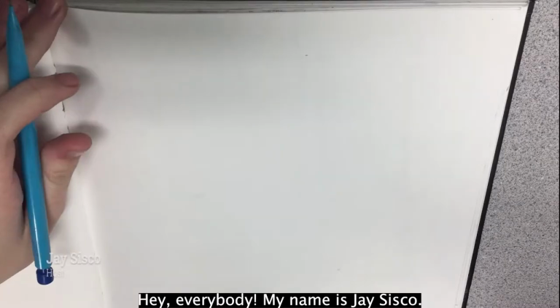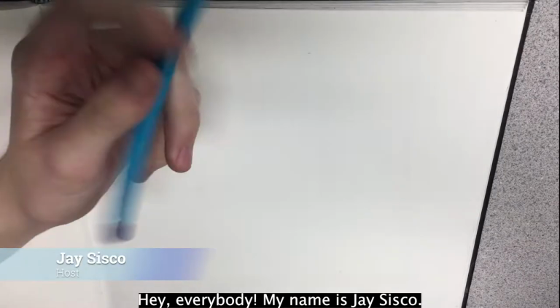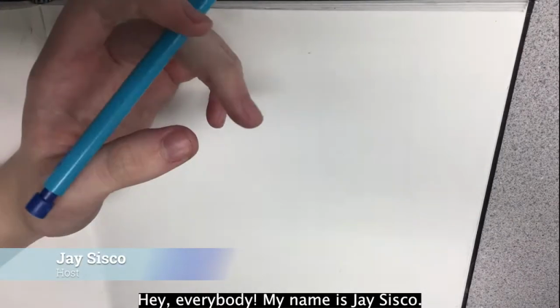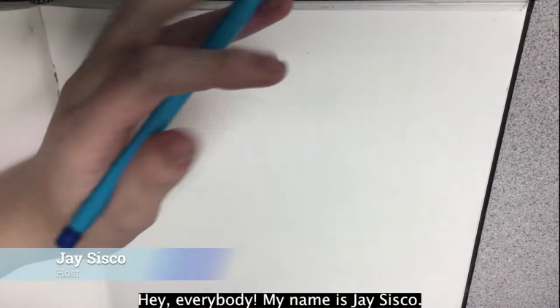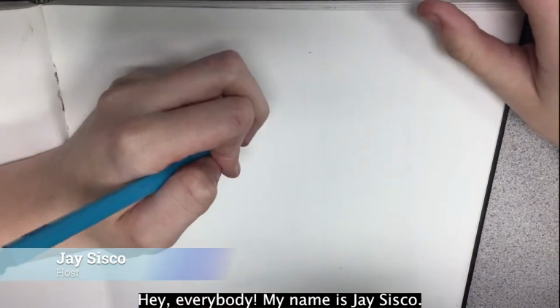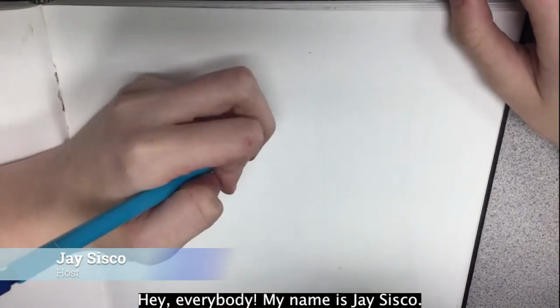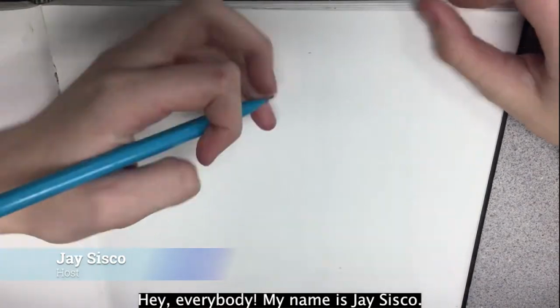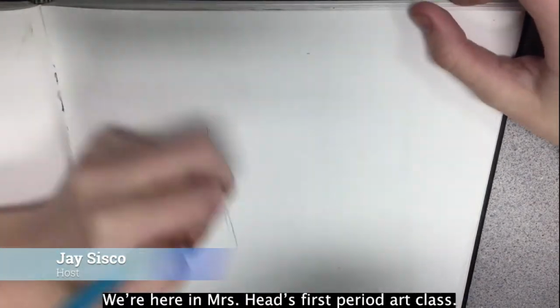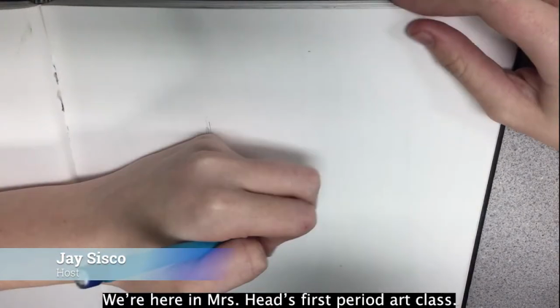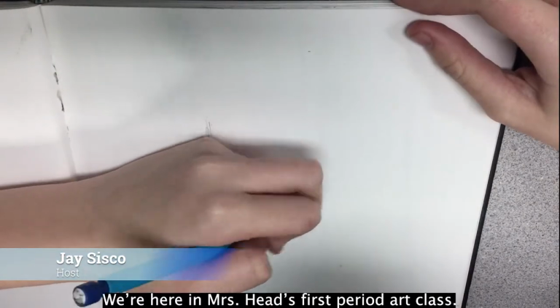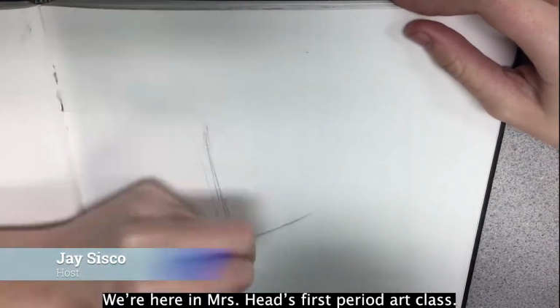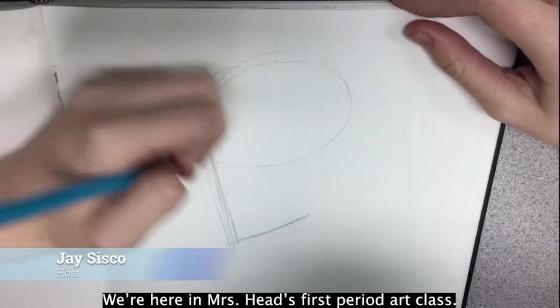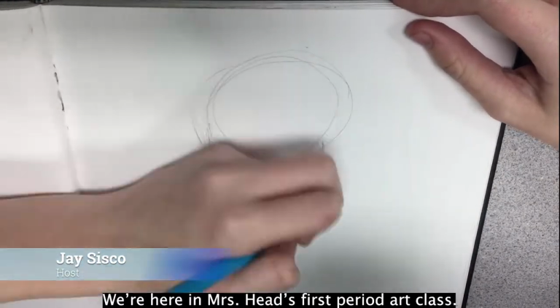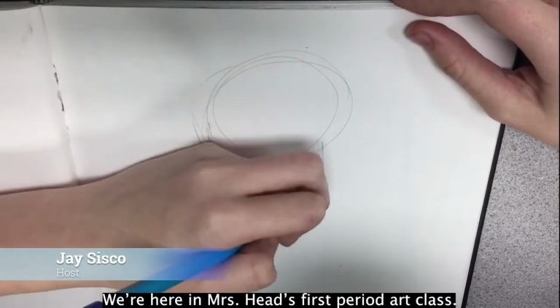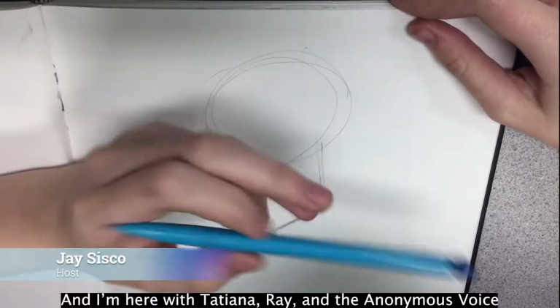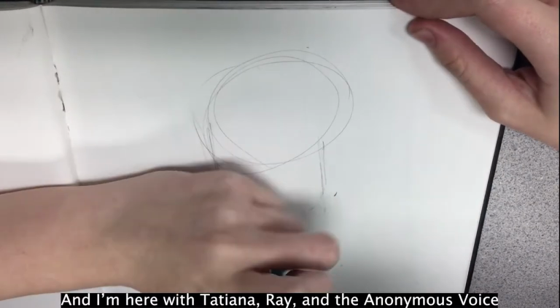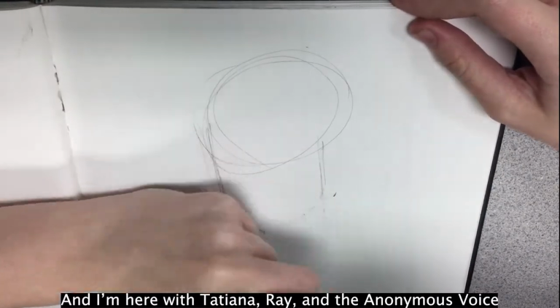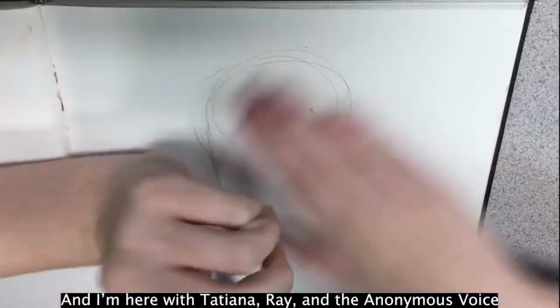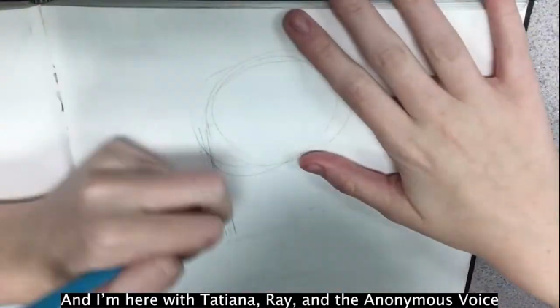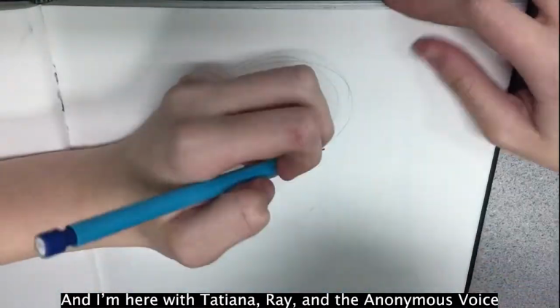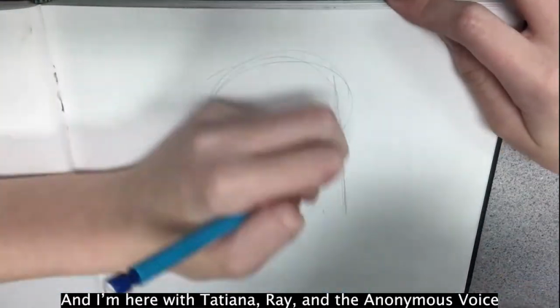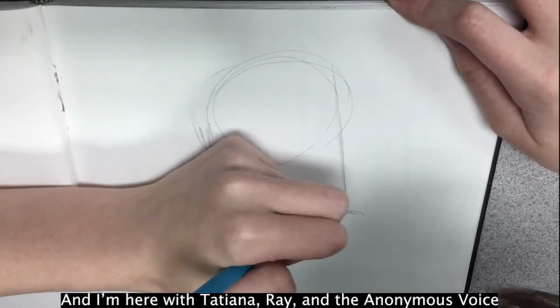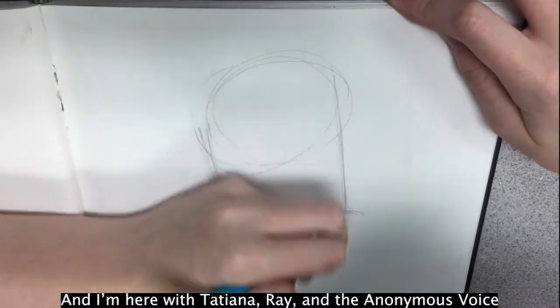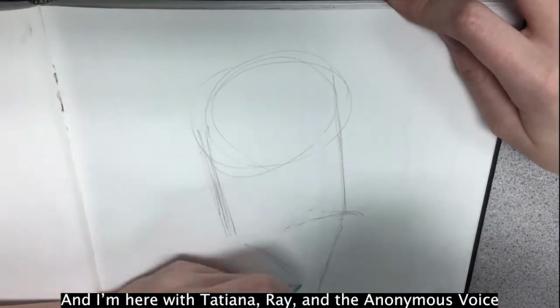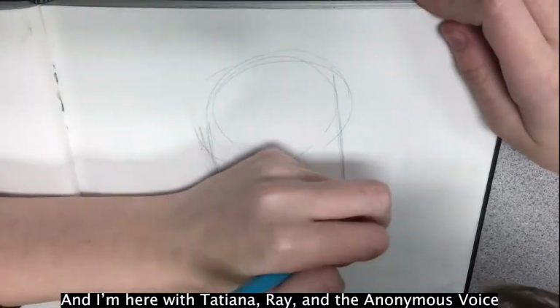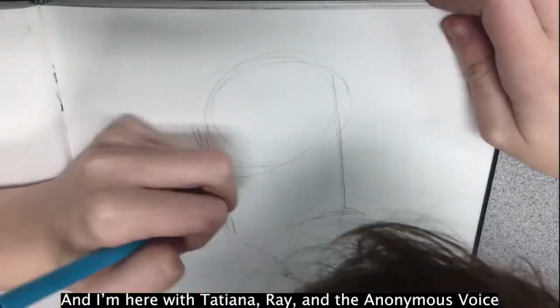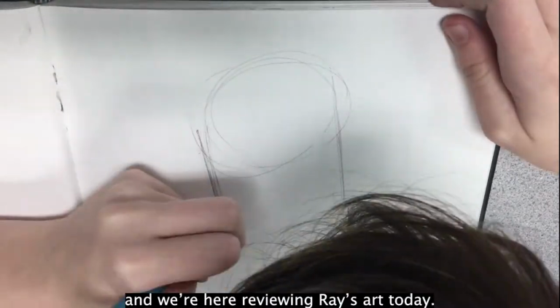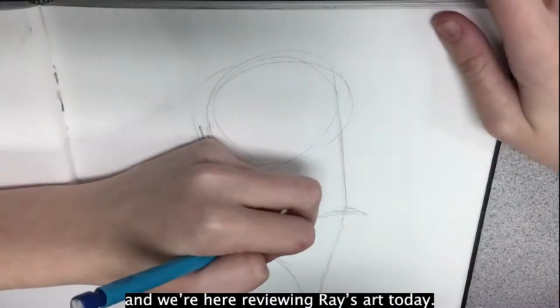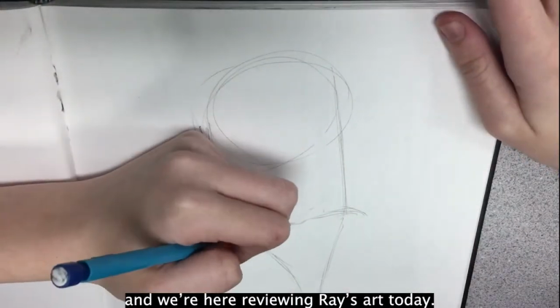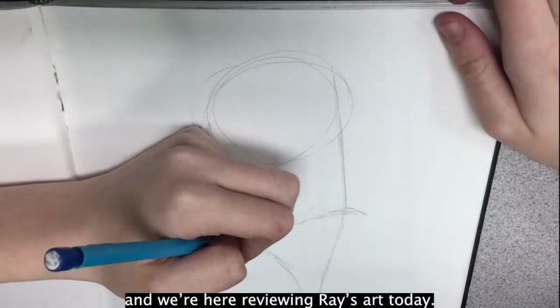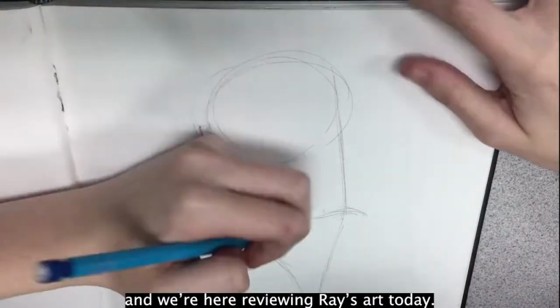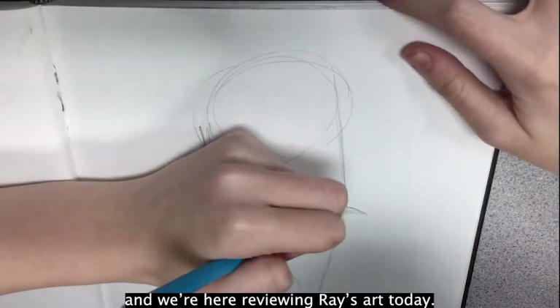Hey everybody! My name is Jay Sisko. We're here in Miss Head's first period art class and I'm here with Tatiana, Ray, and Anonymous Voice, and we're here reviewing Ray's art today.